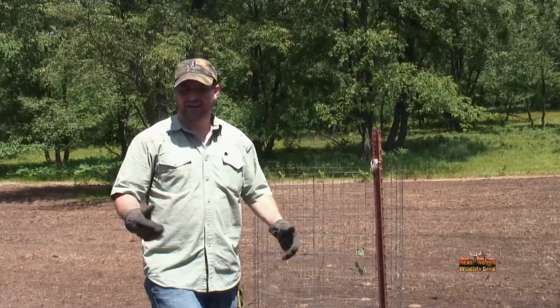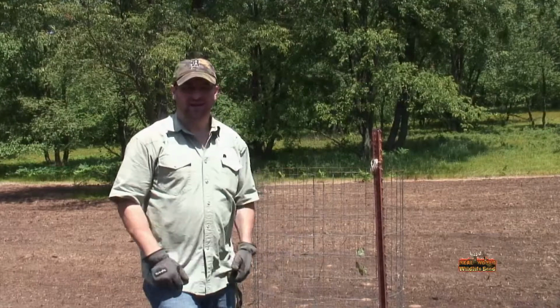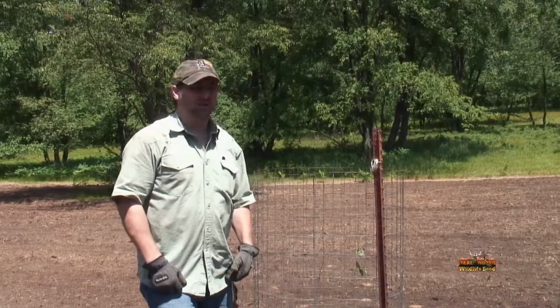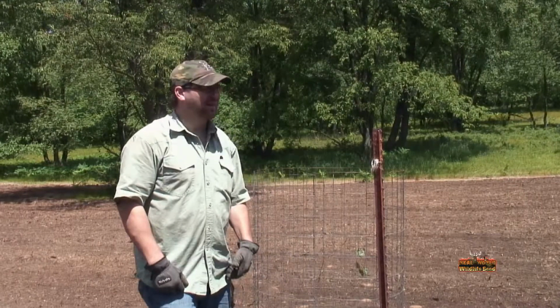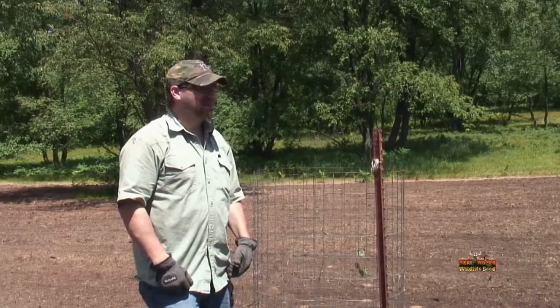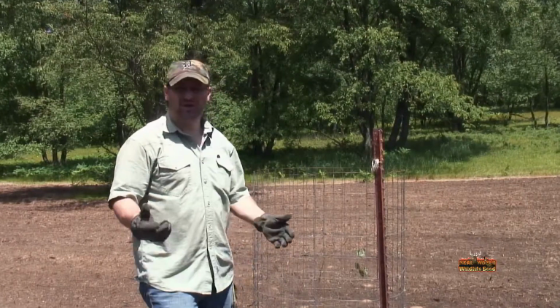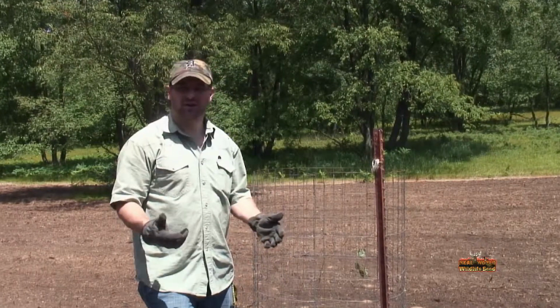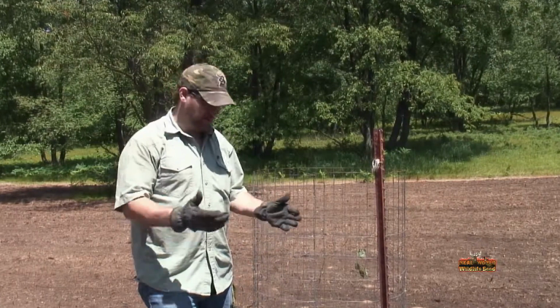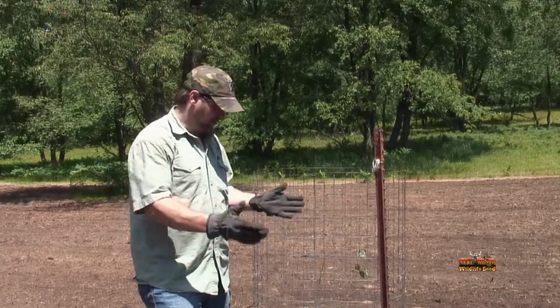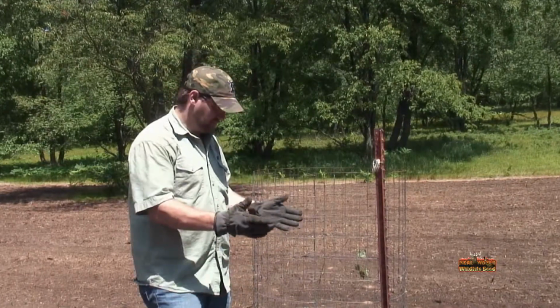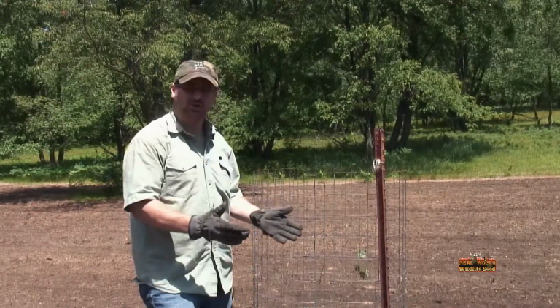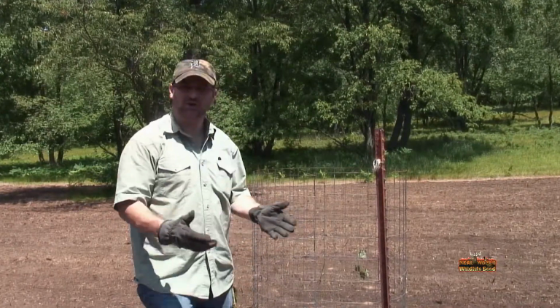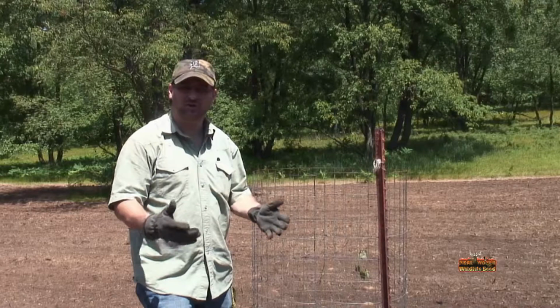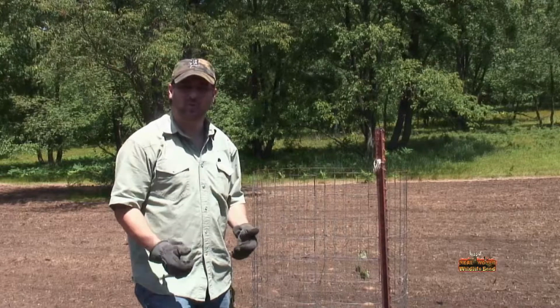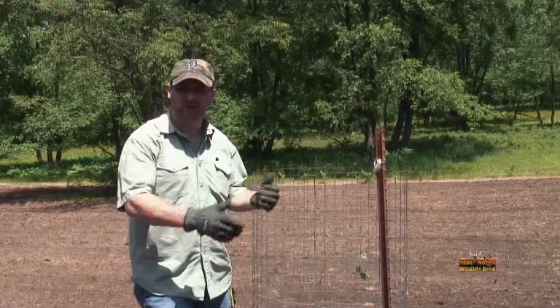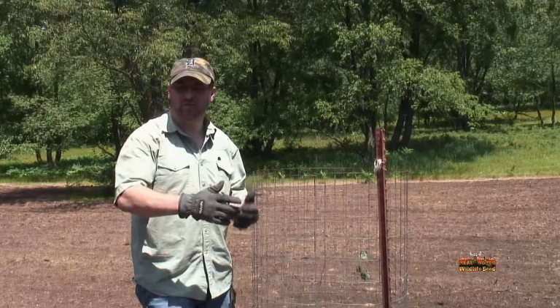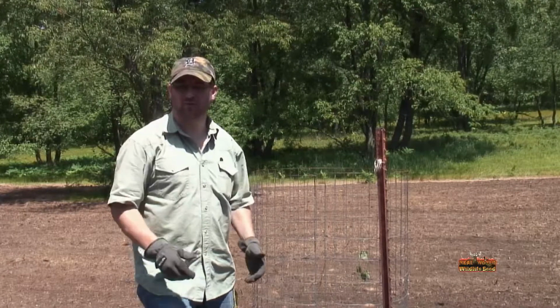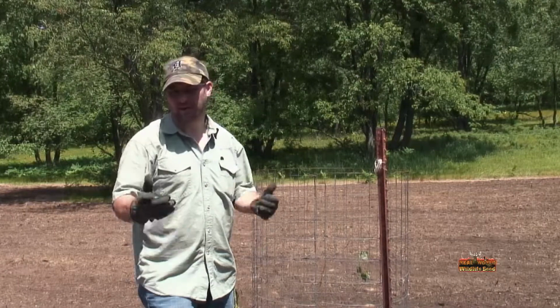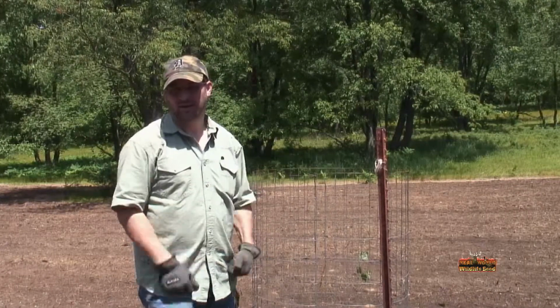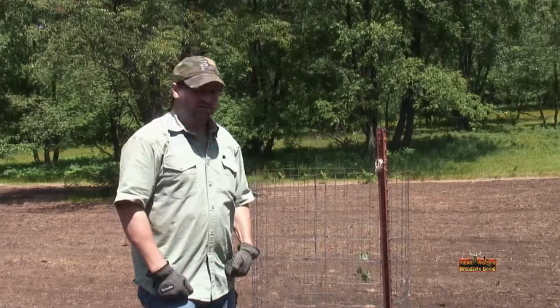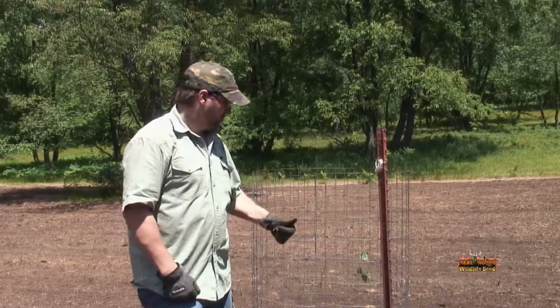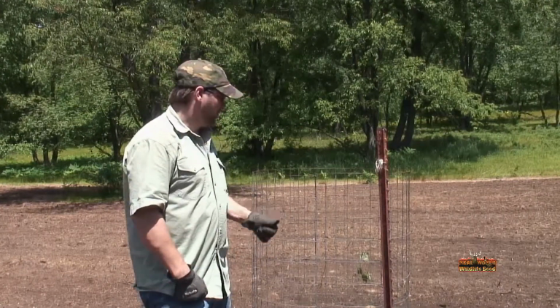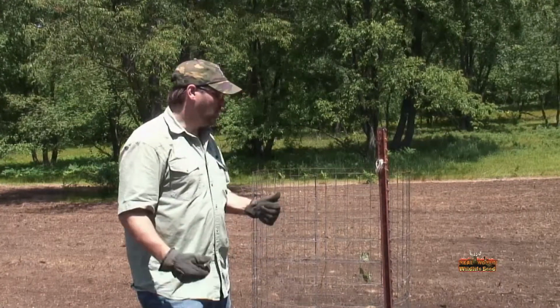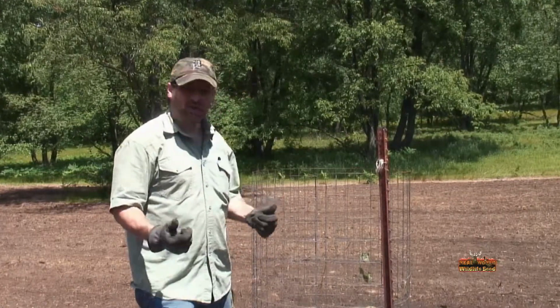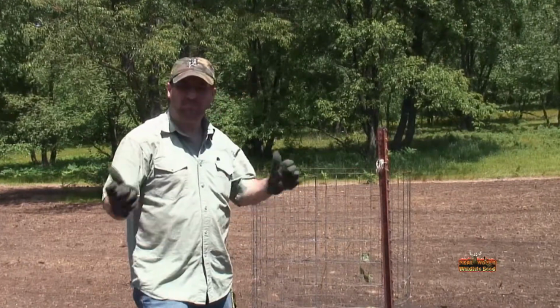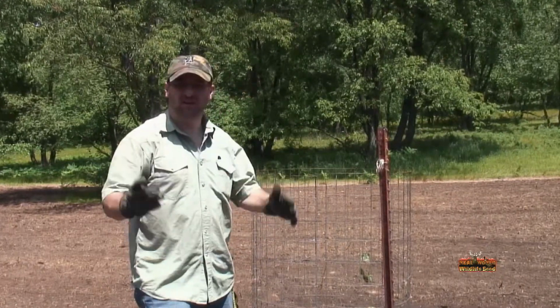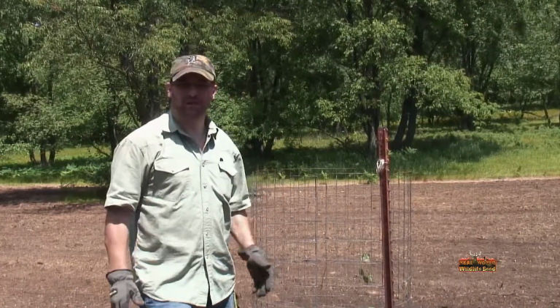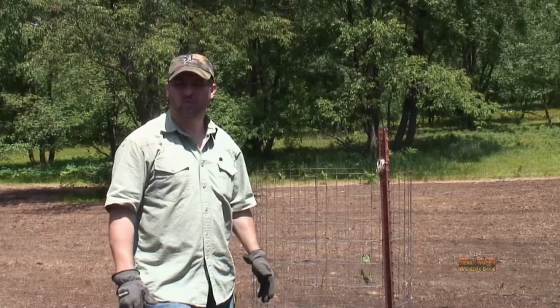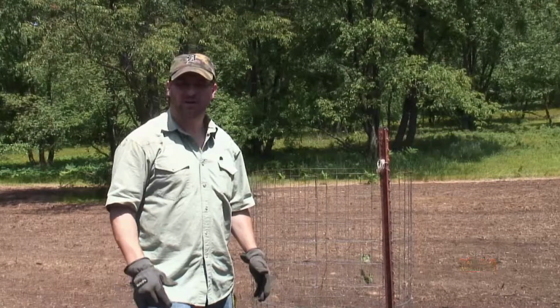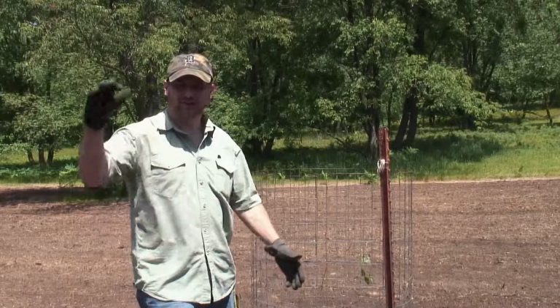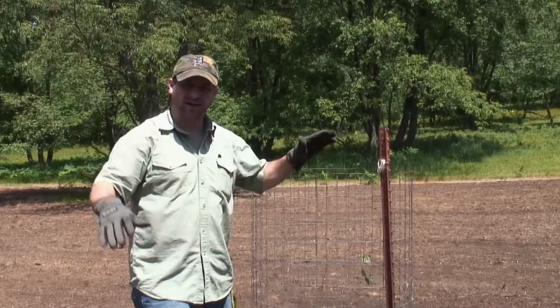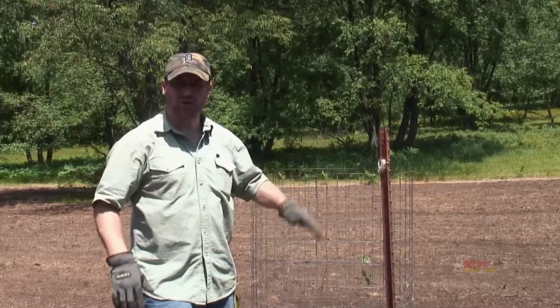It's trial and error. If it doesn't look good here in a couple weeks, I'll move it around. But for a rule of thumb, middle of the plot somewhere, not too high, not too low.